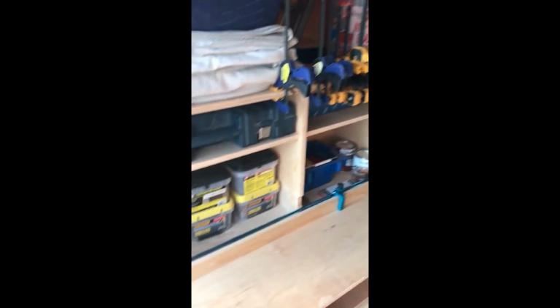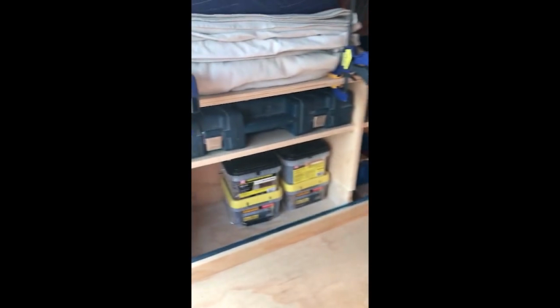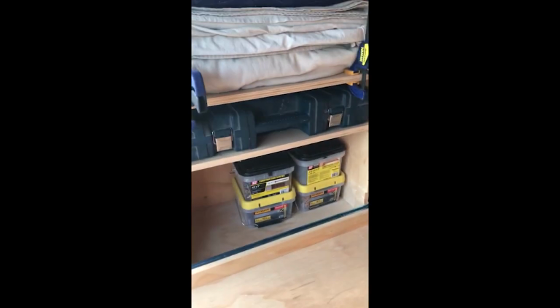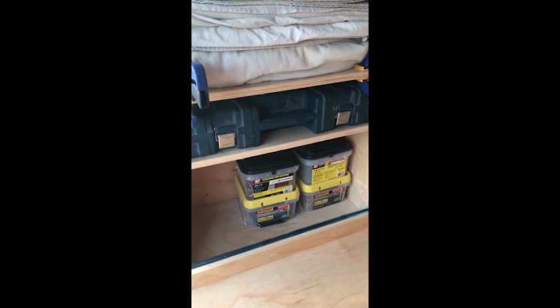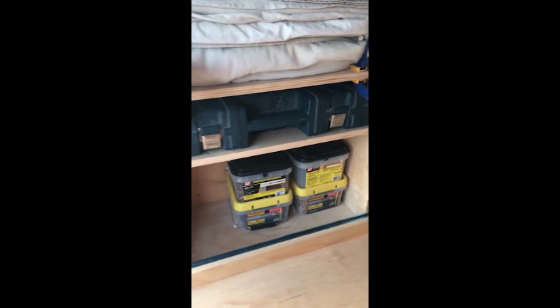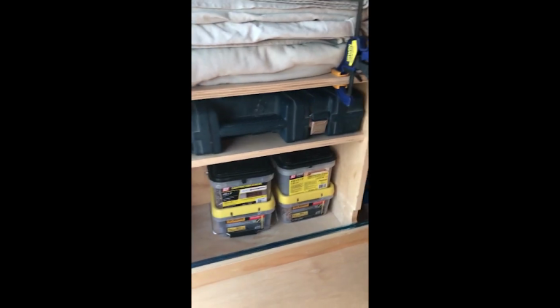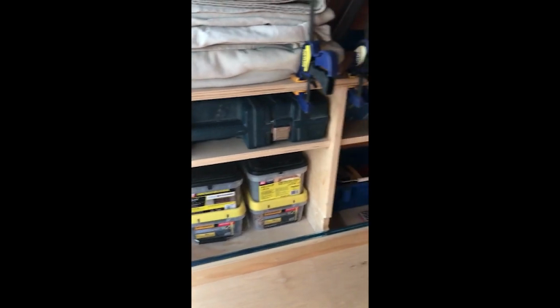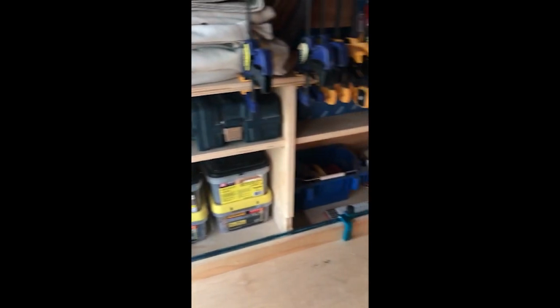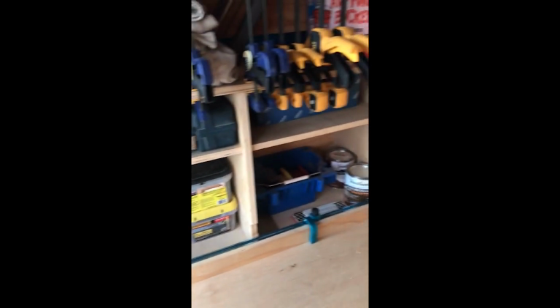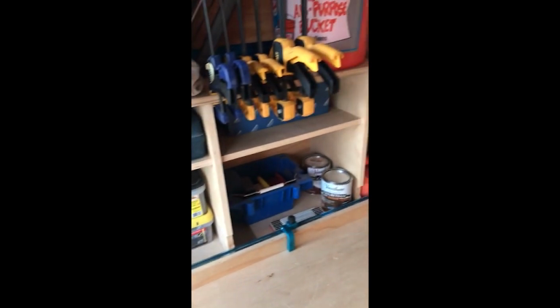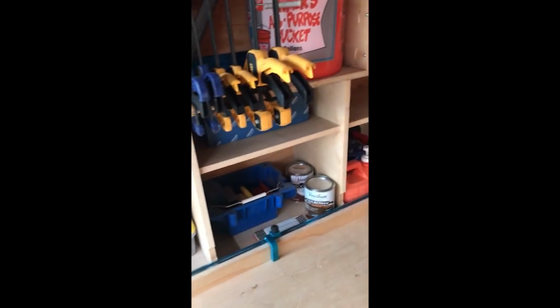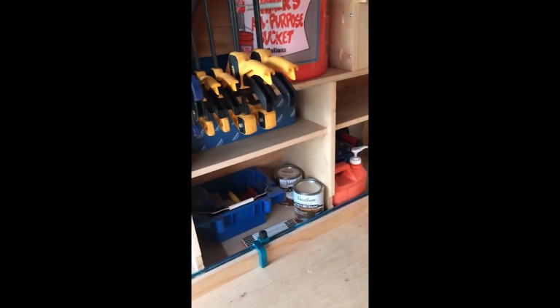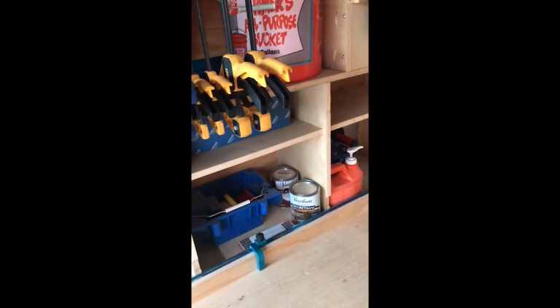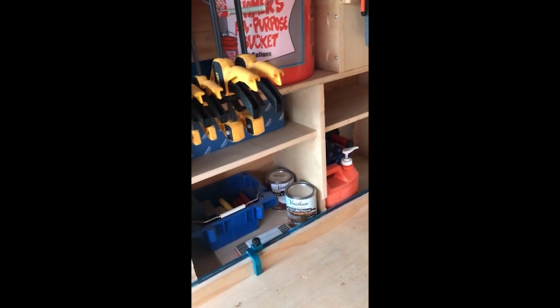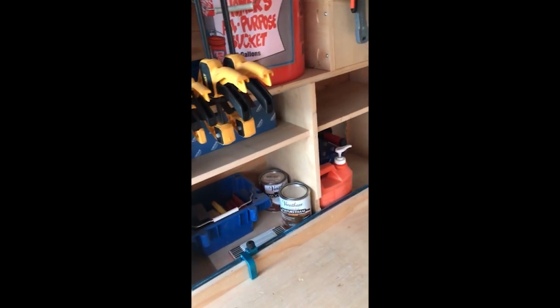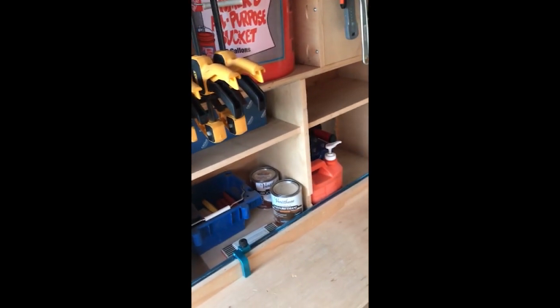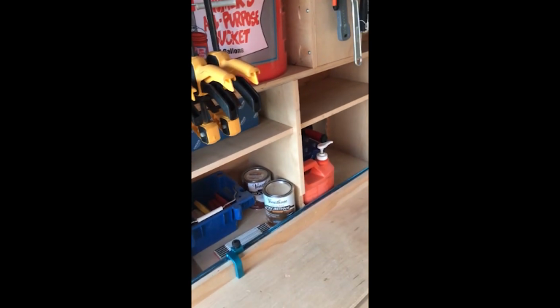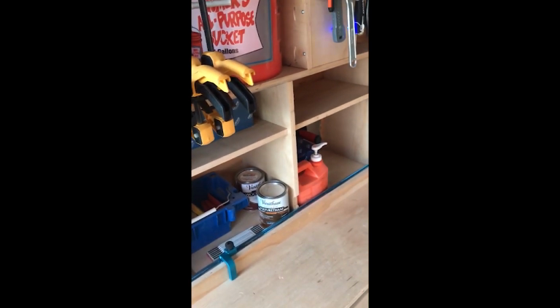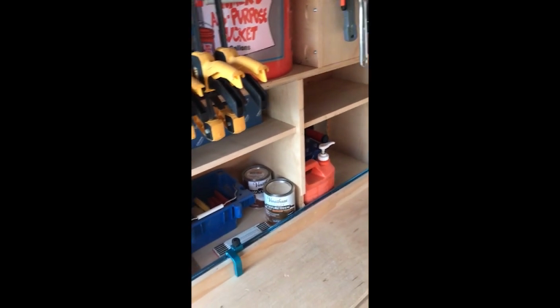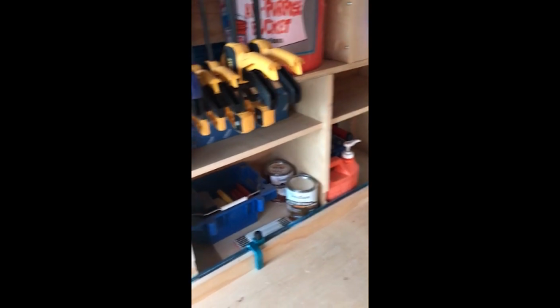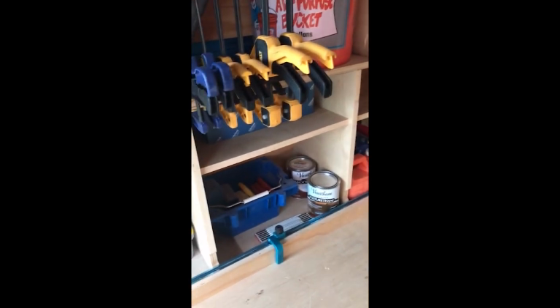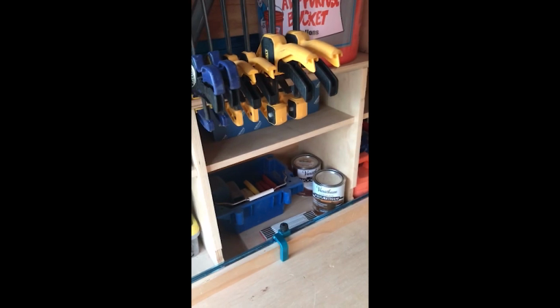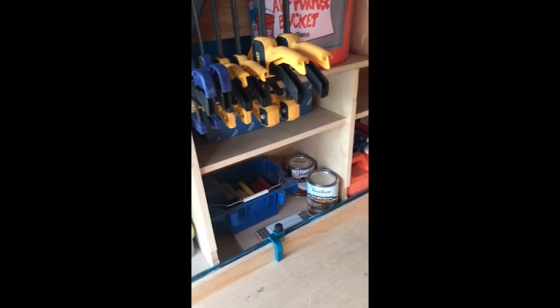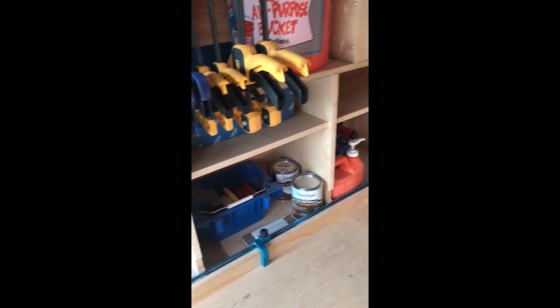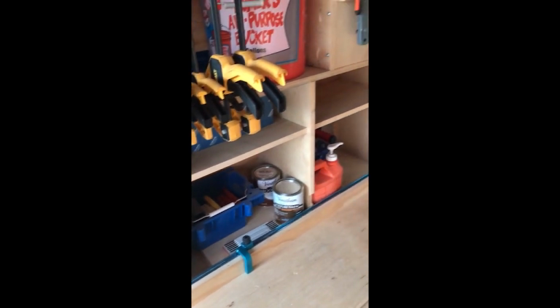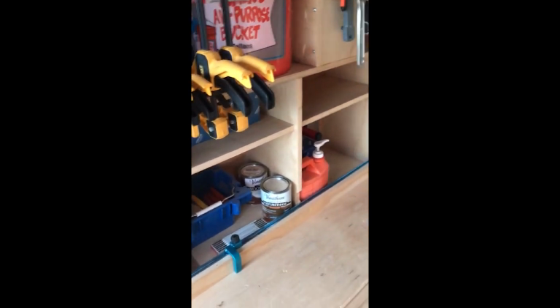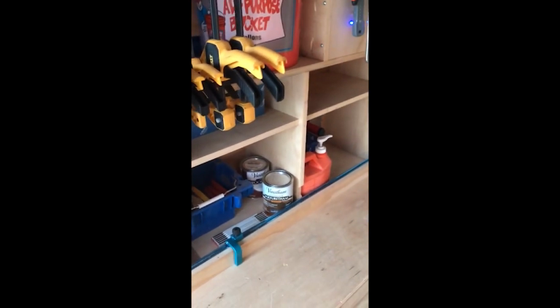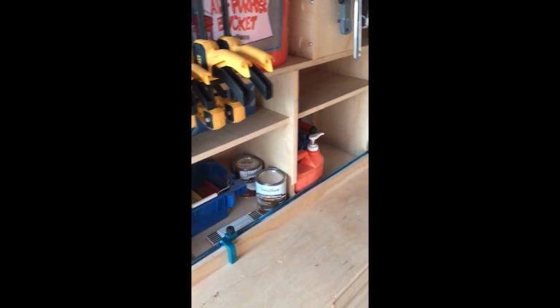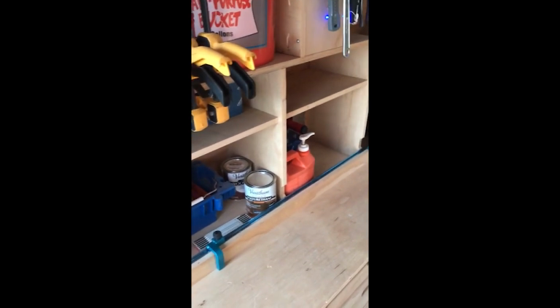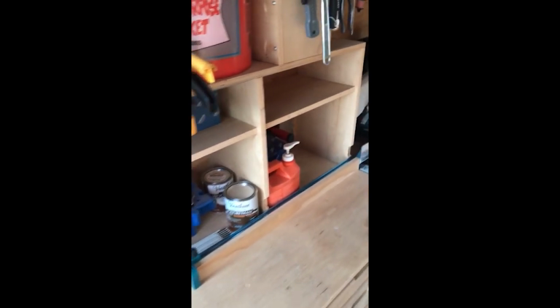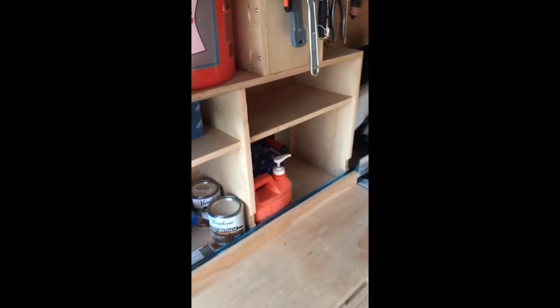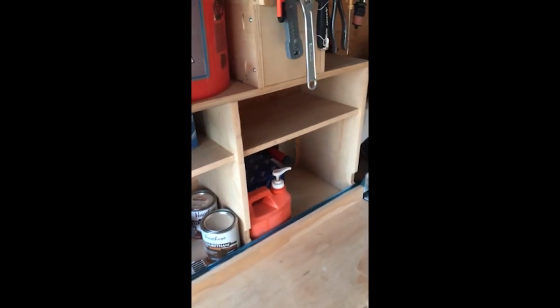Just shelving here. You could probably add drawers there if you really wanted to, or add more shelves, or just a lip so stuff doesn't fall off during travel.